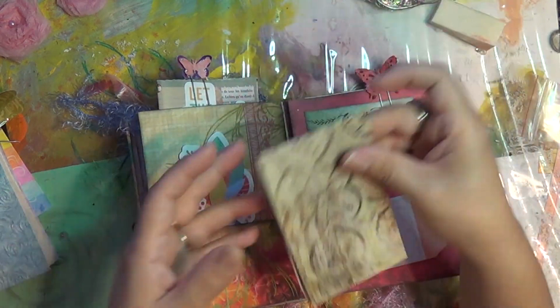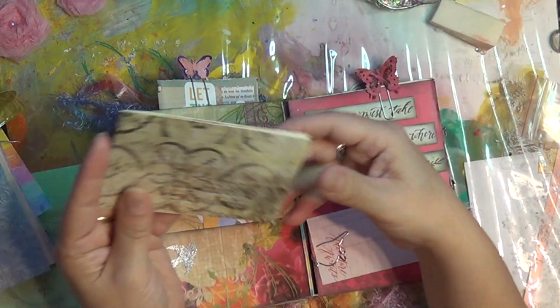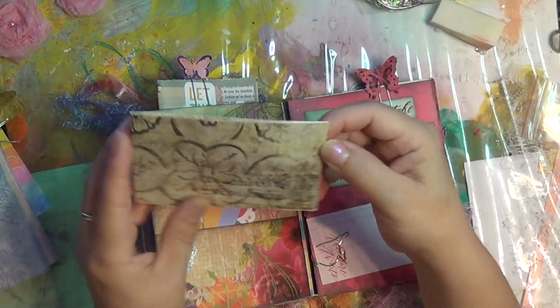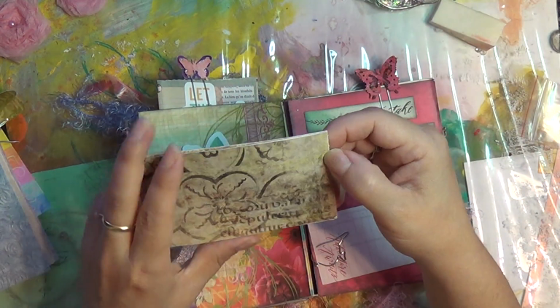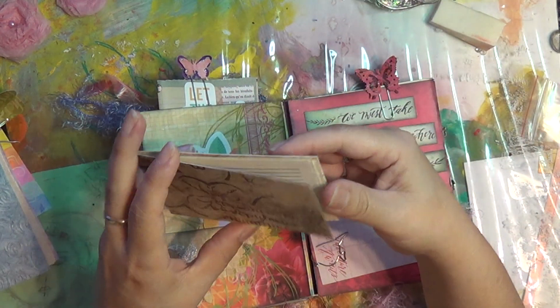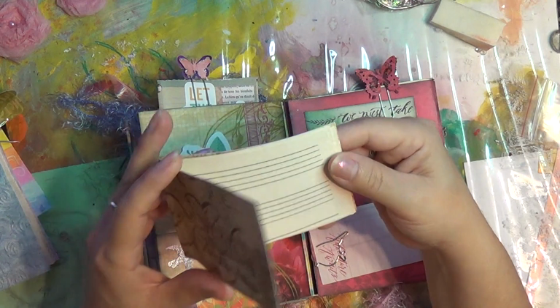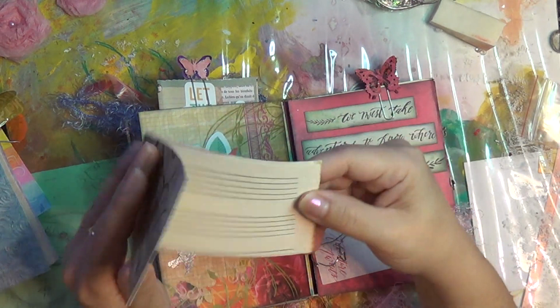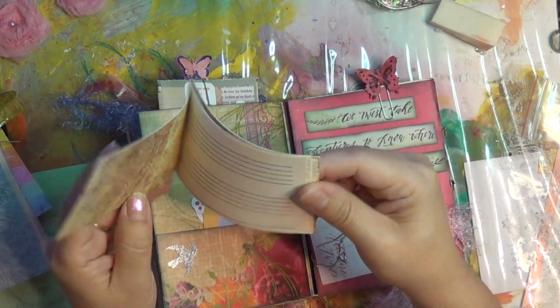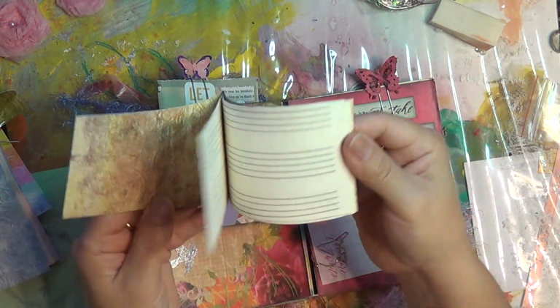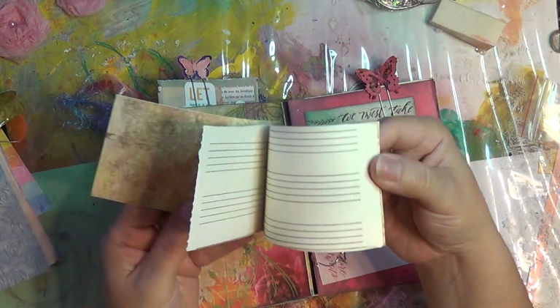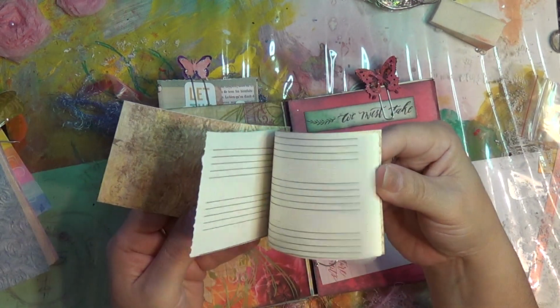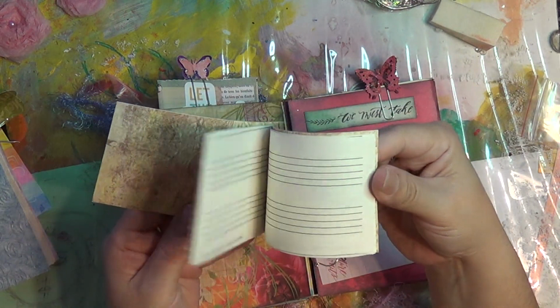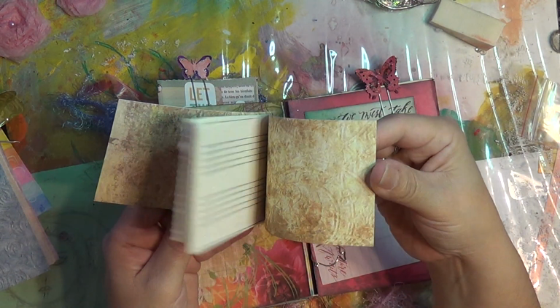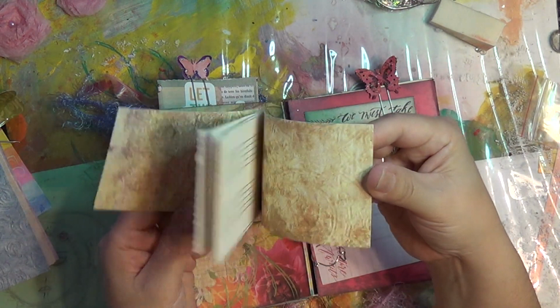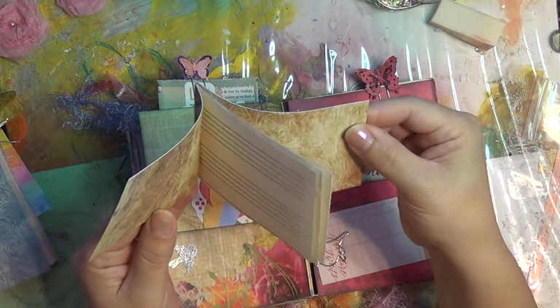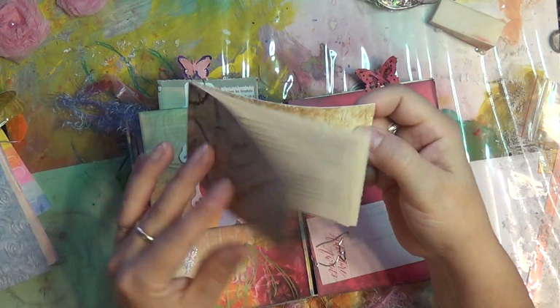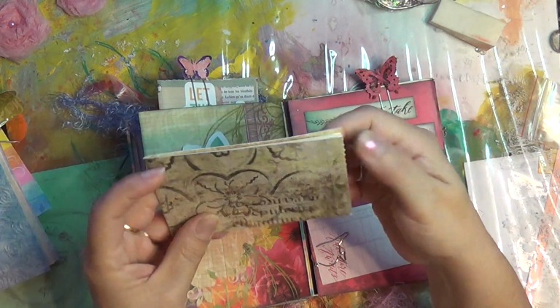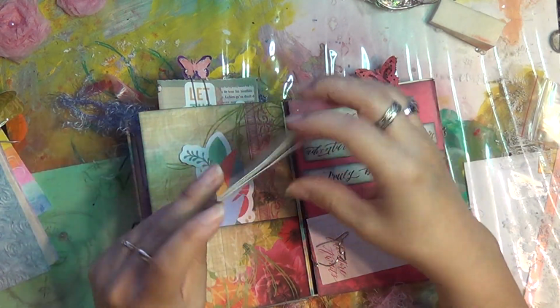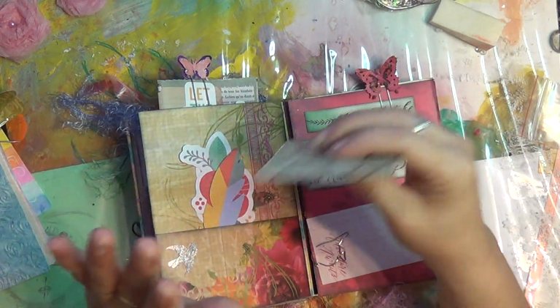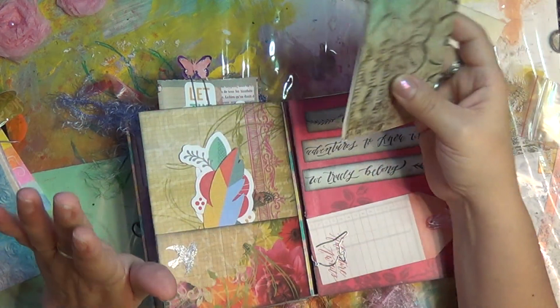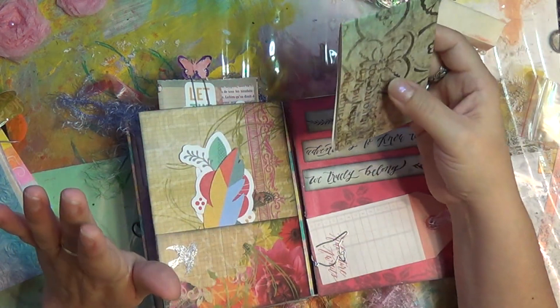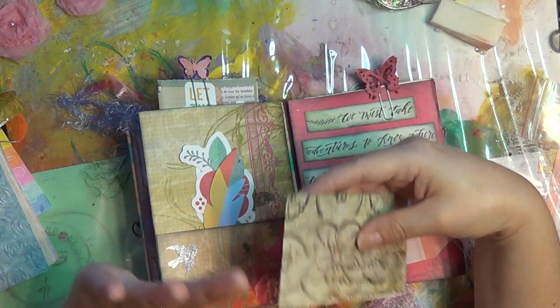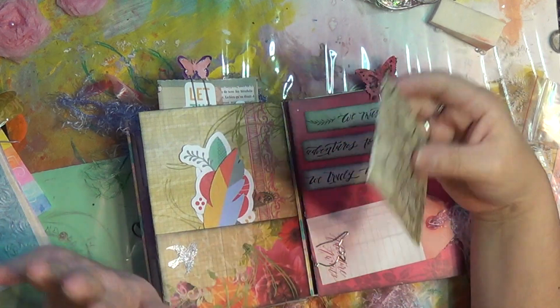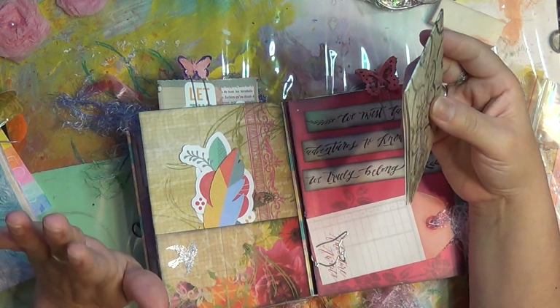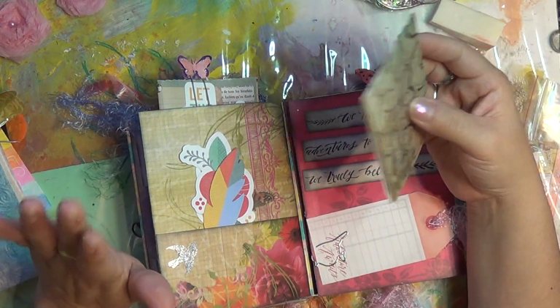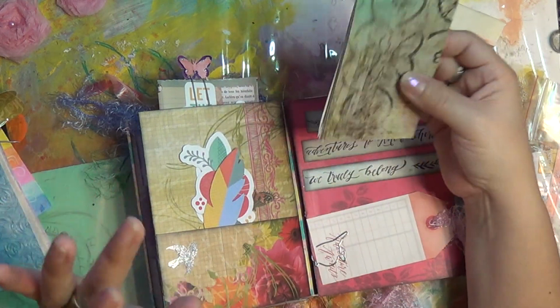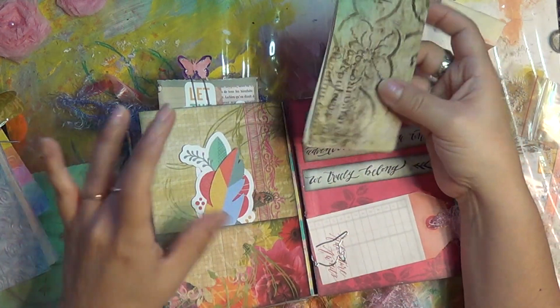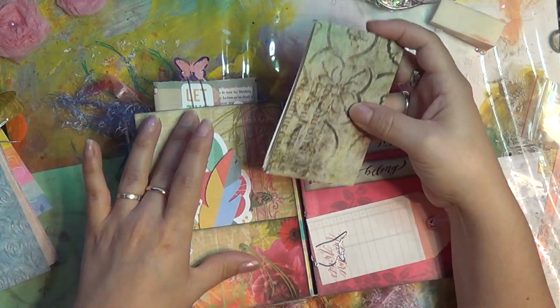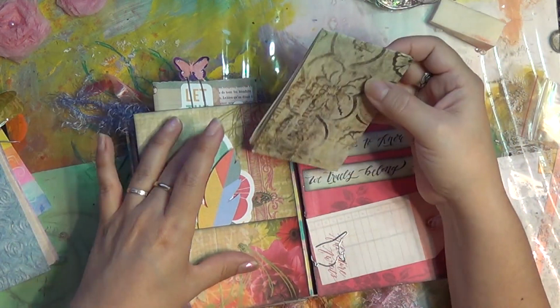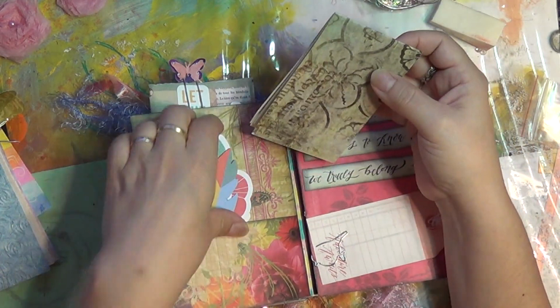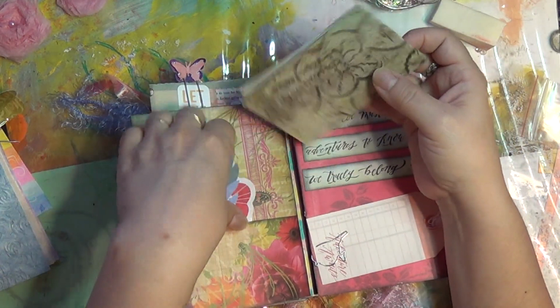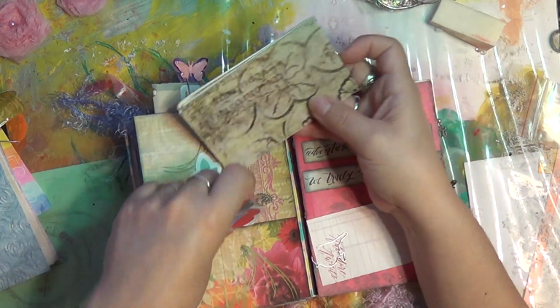Surprise after surprise. I think if I were to put it away and not touch it for a few months and come back, I'd be all surprised all over again.